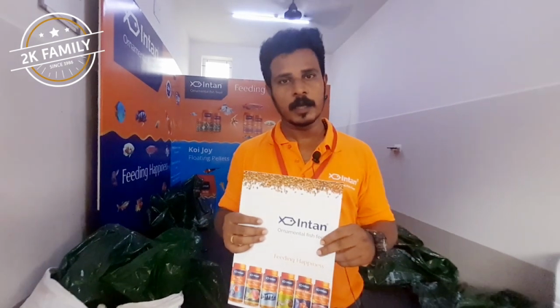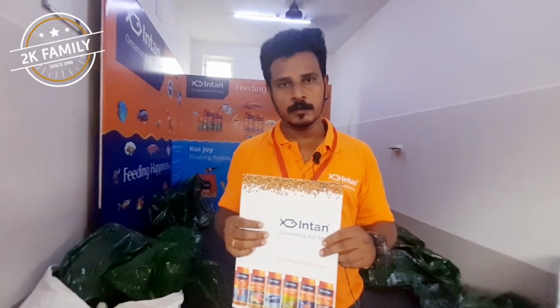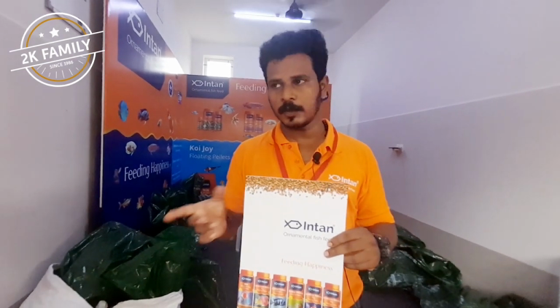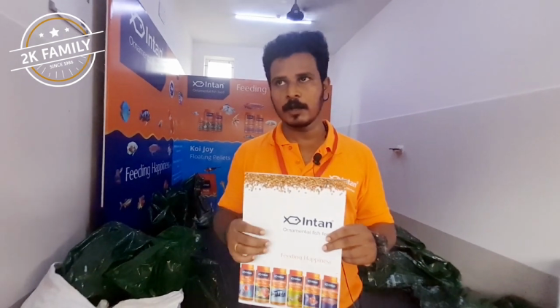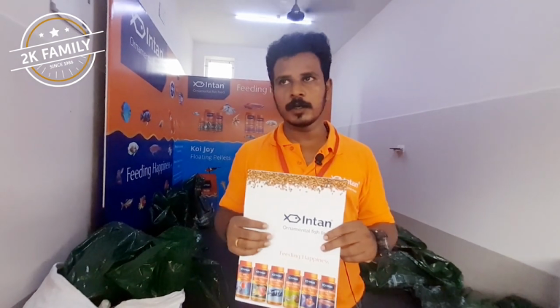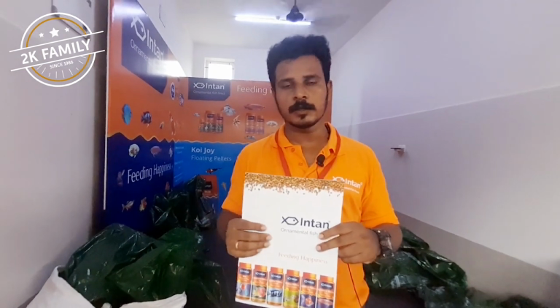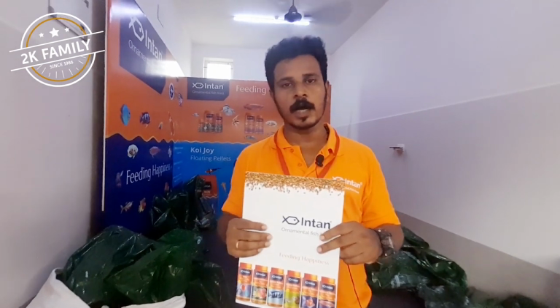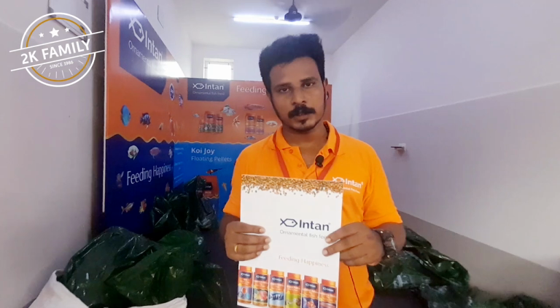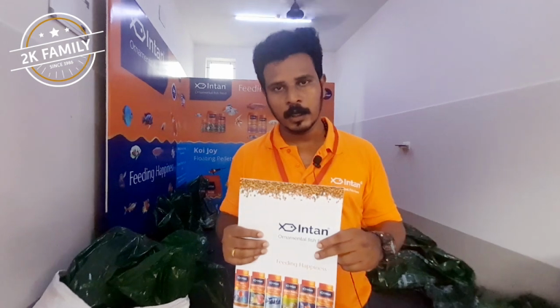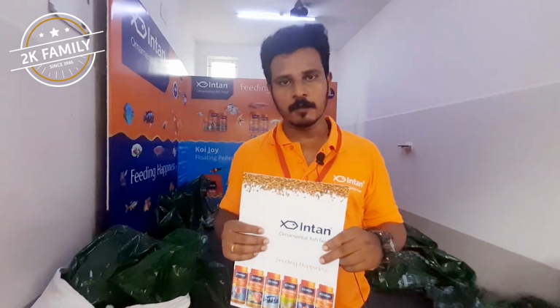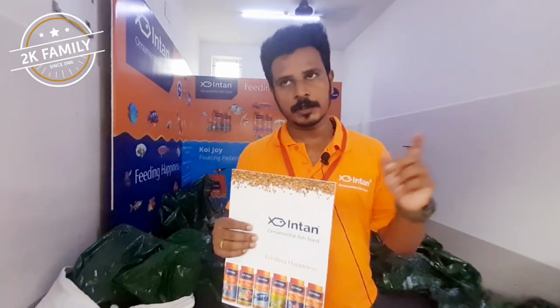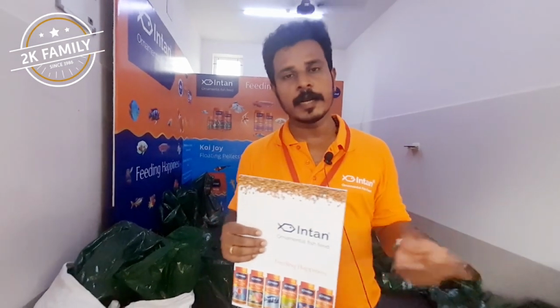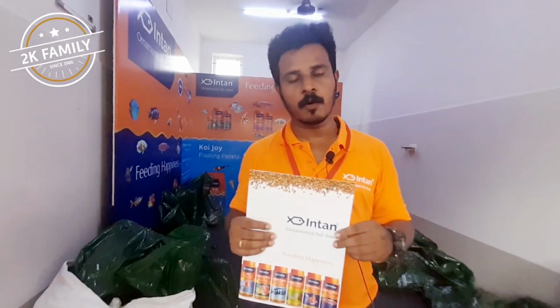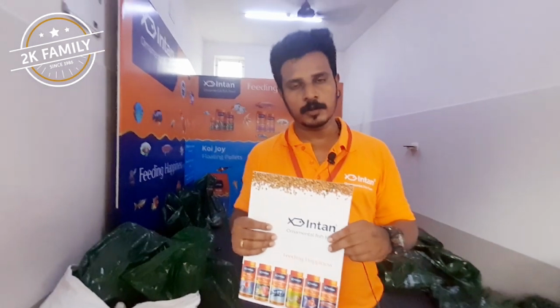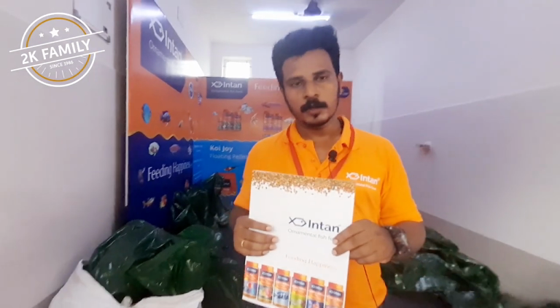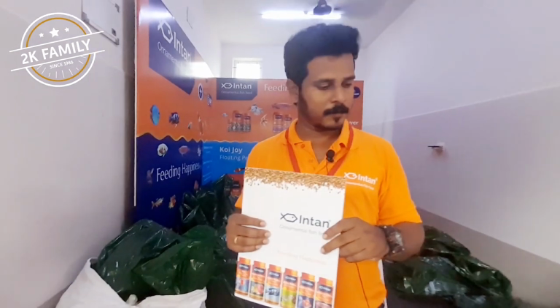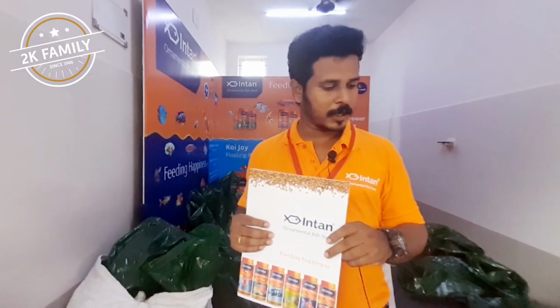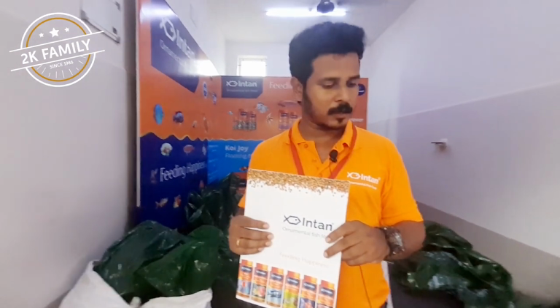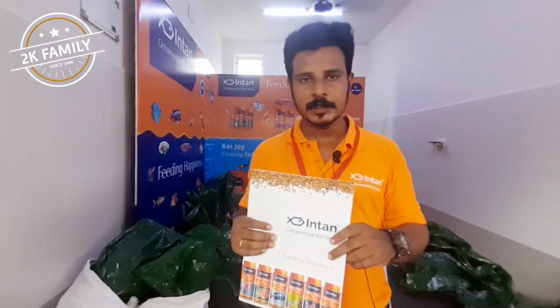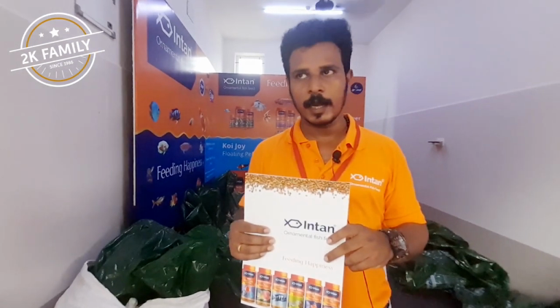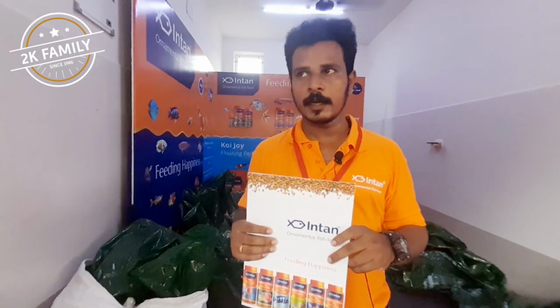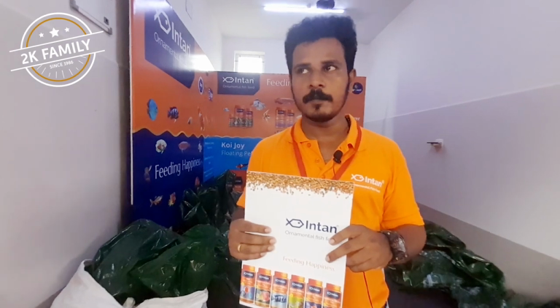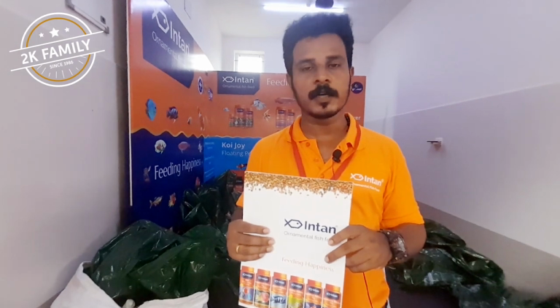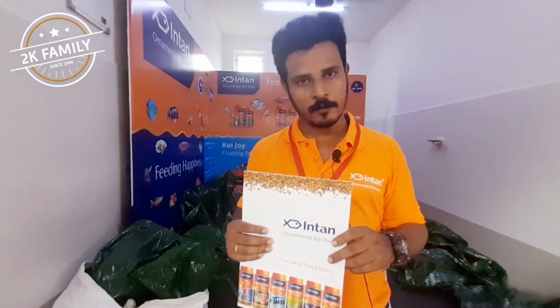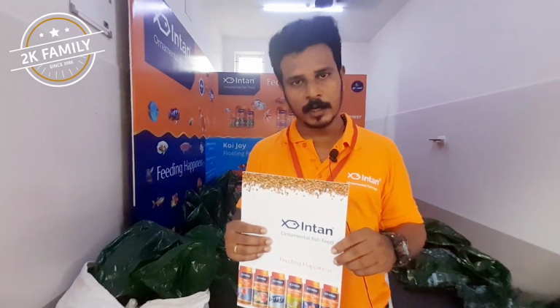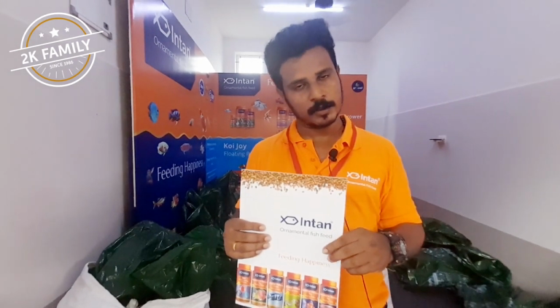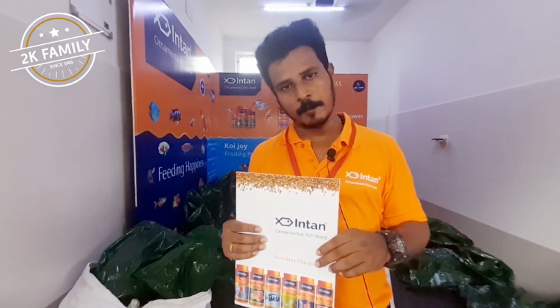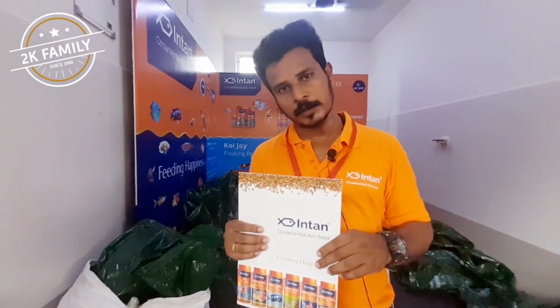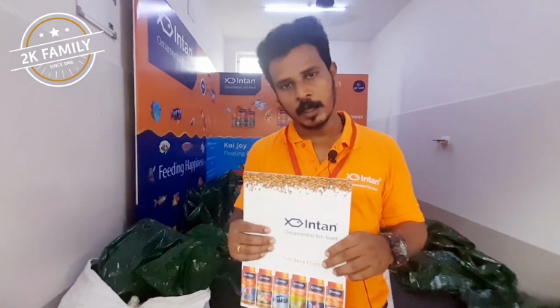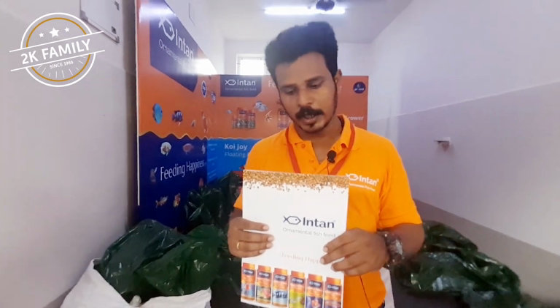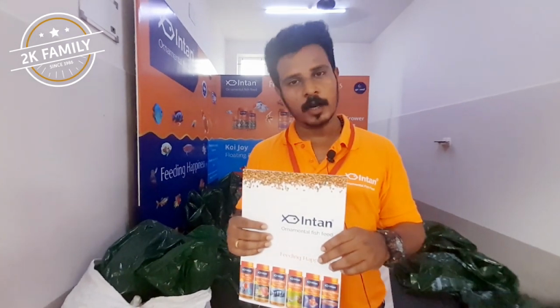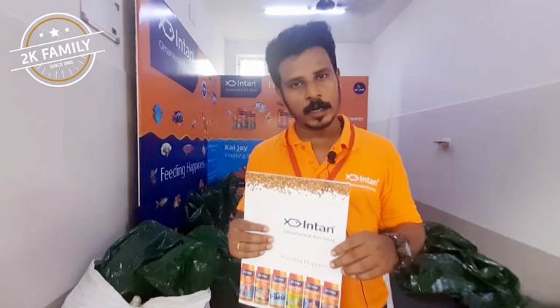You can get it from our dealer. The Tamil Nadu dealer is Aquastar, which is located in Kolathur. From there you can get the feeds. And it will be pretty soon available on Amazon and Flipkart as well, so you can order it online.